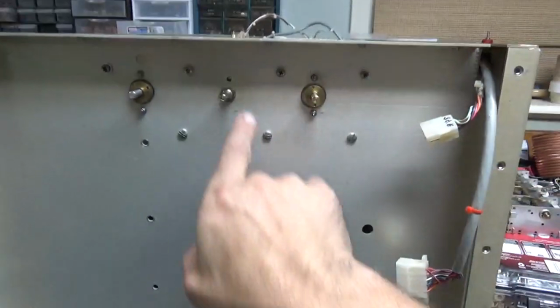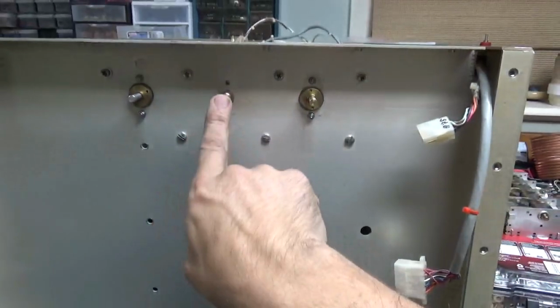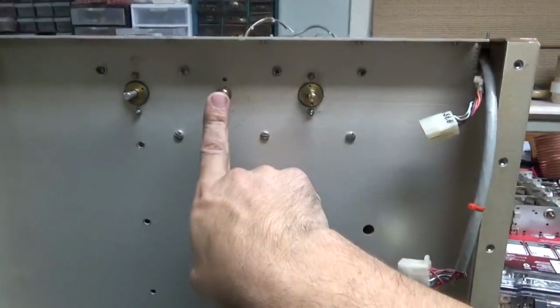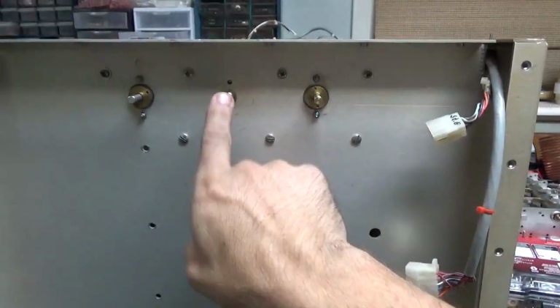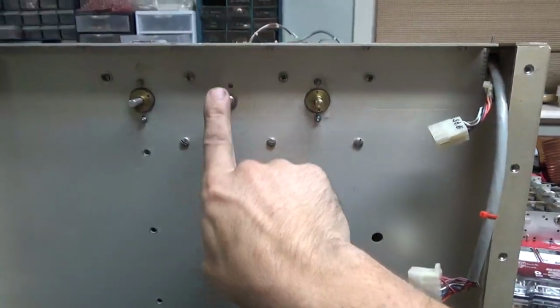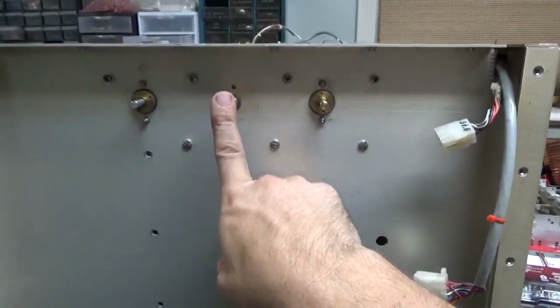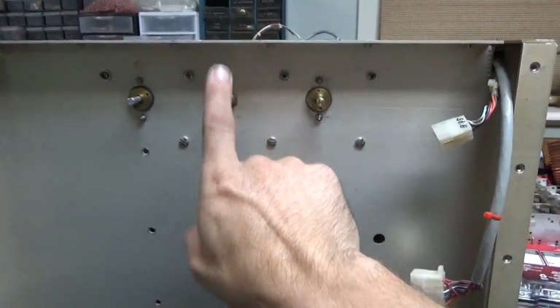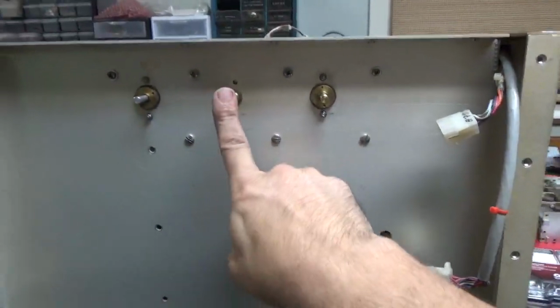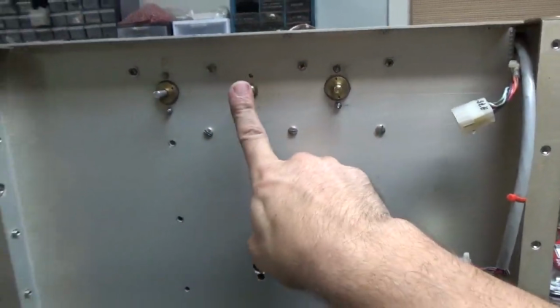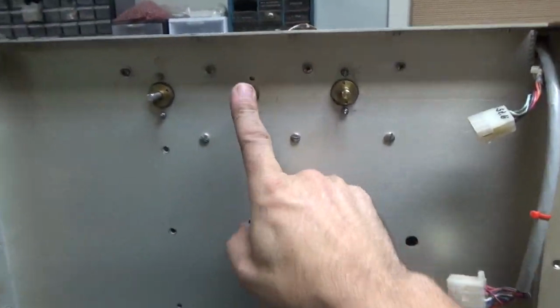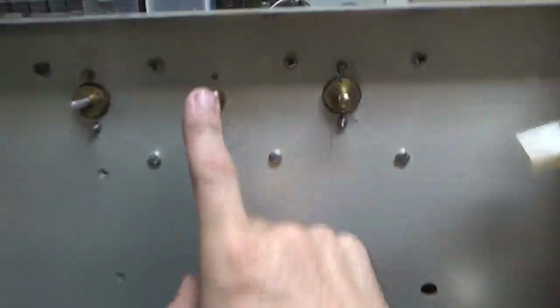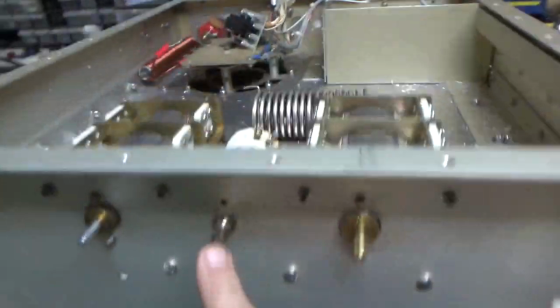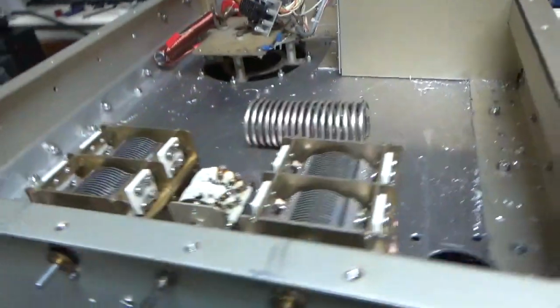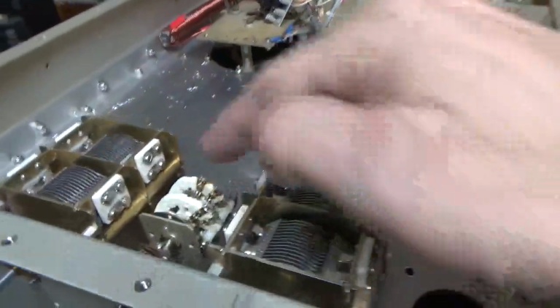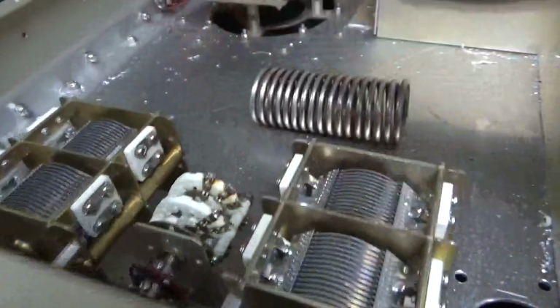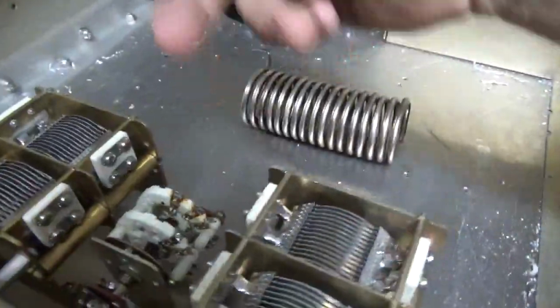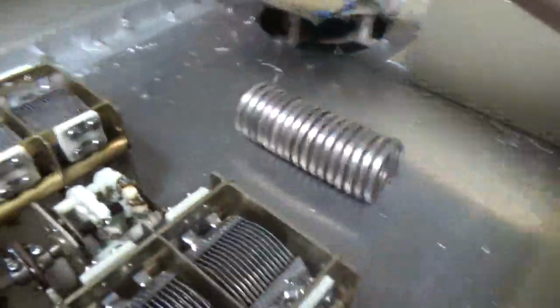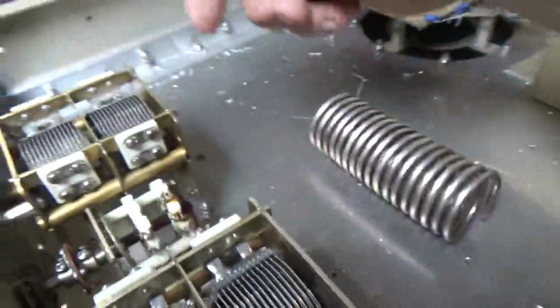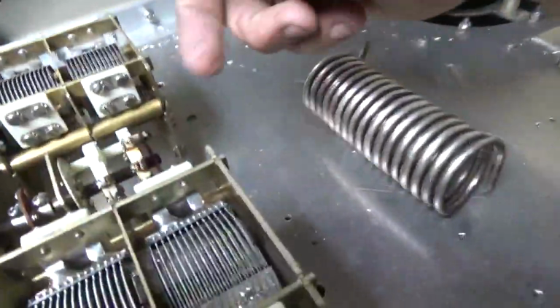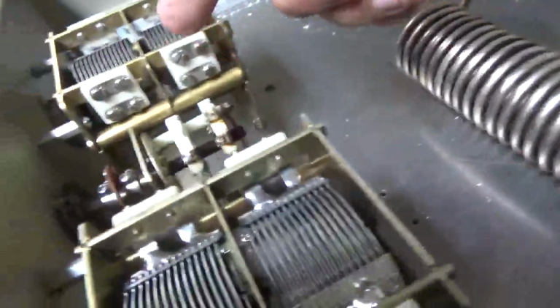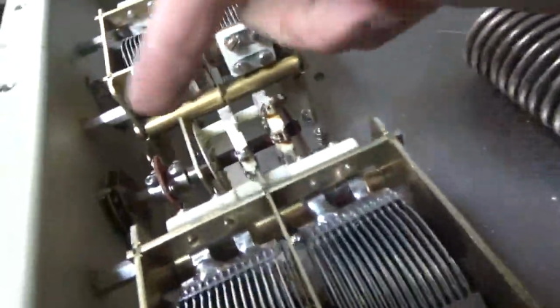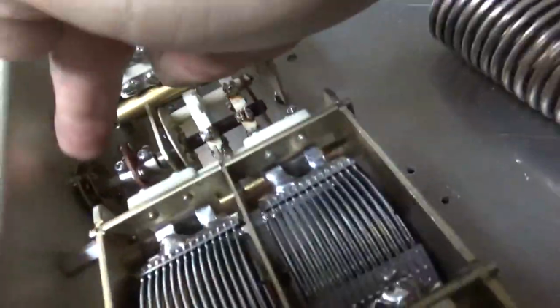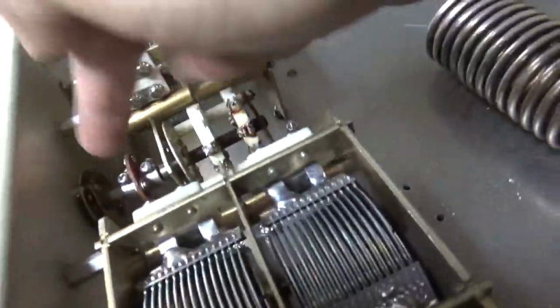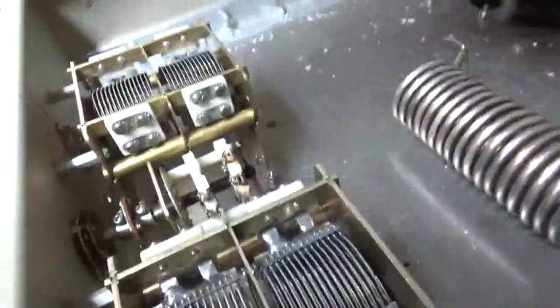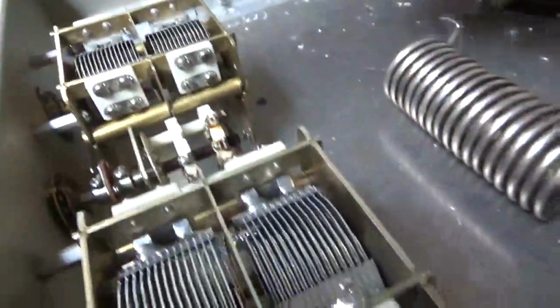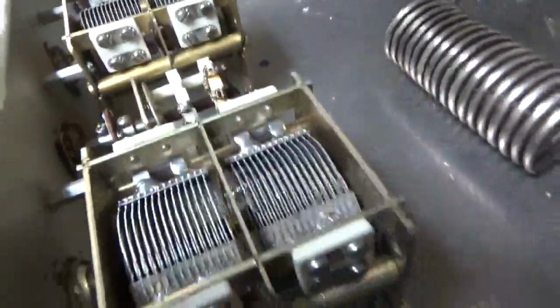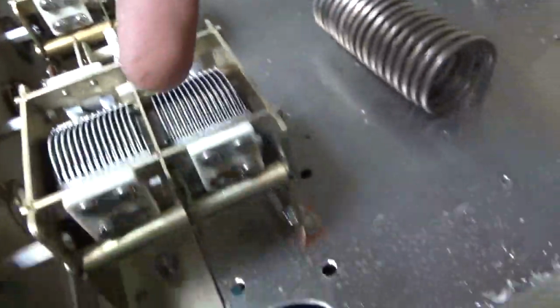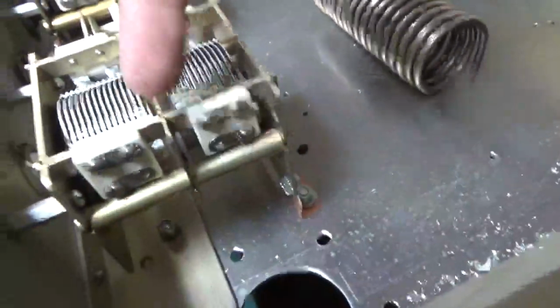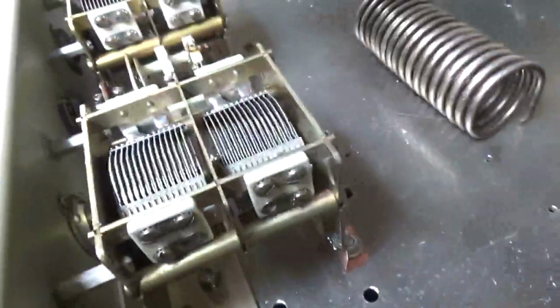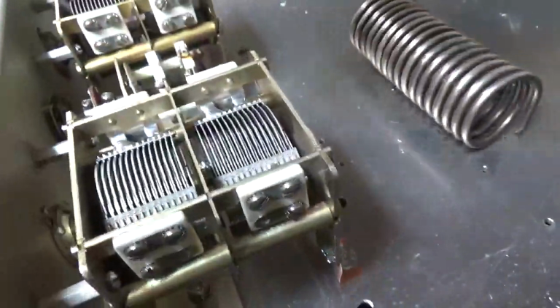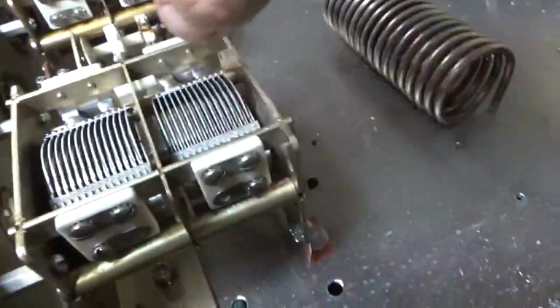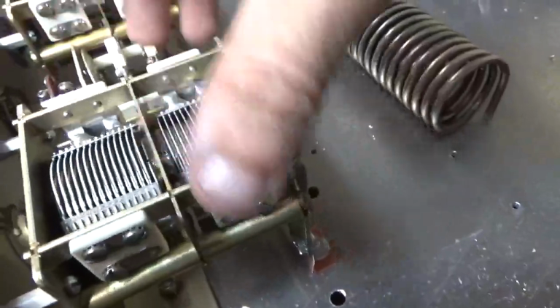The band switch — rotary switch — I pulled out of the TL922. You can see it right there; it's progressively shorting. I put the detent assembly in with the two capacitors.